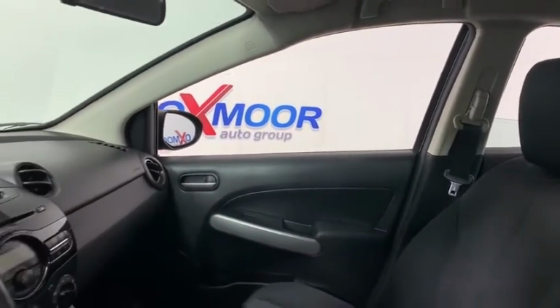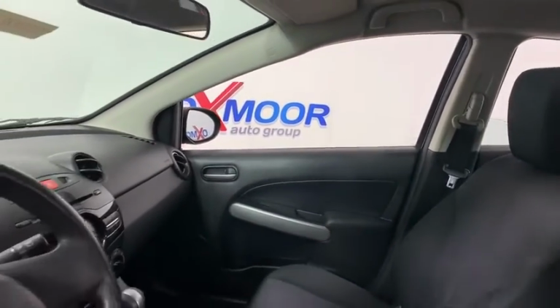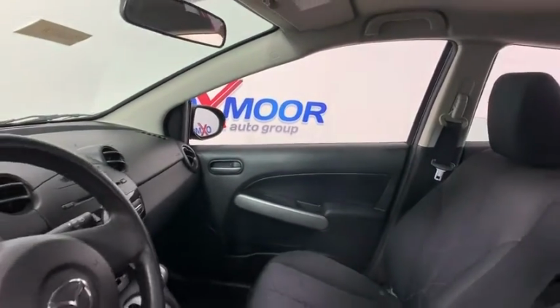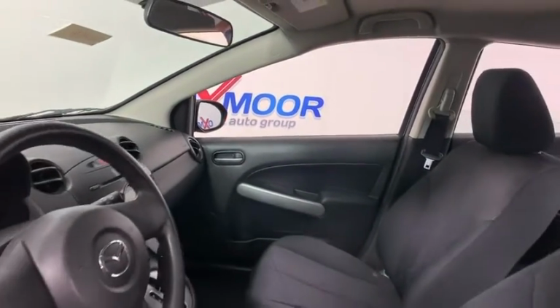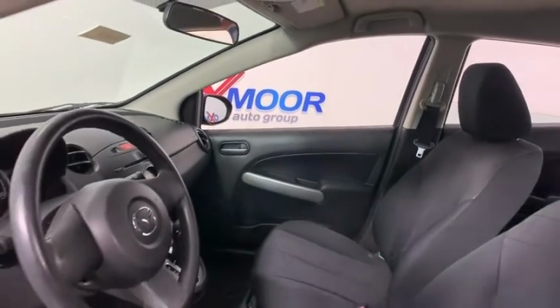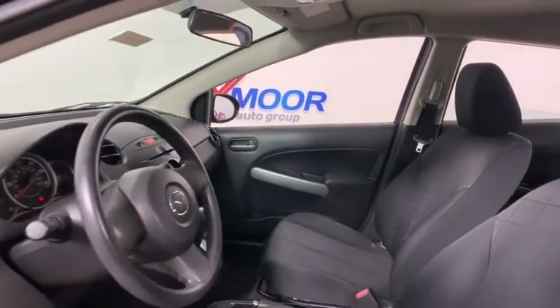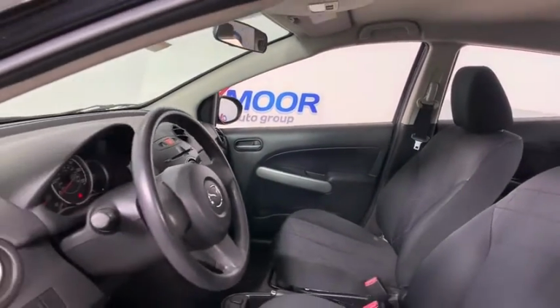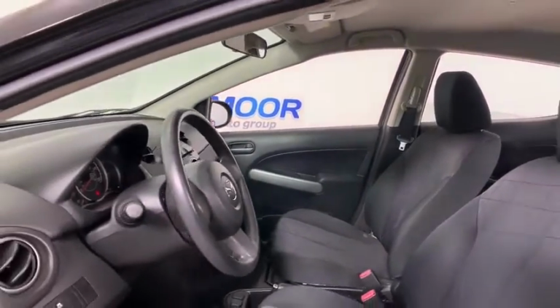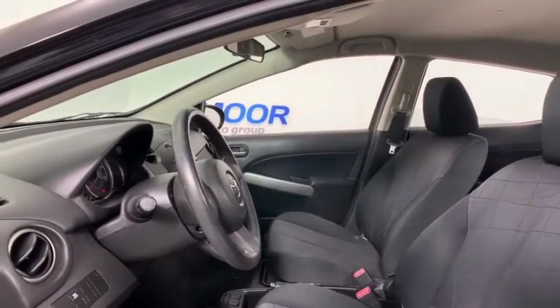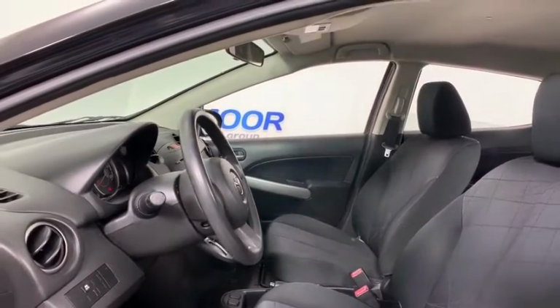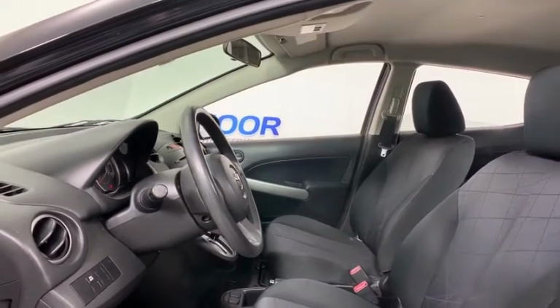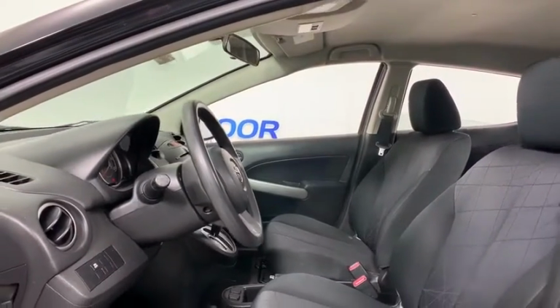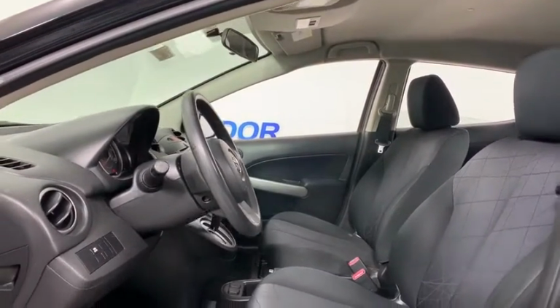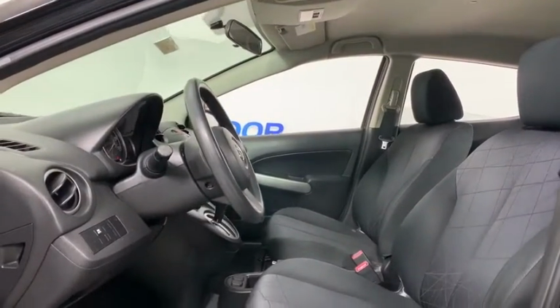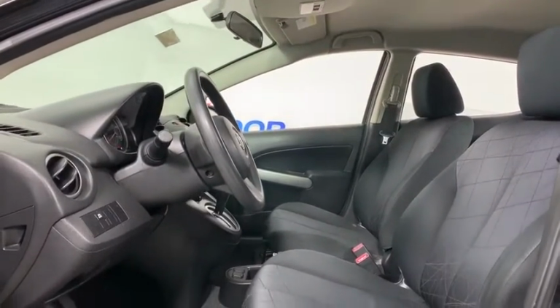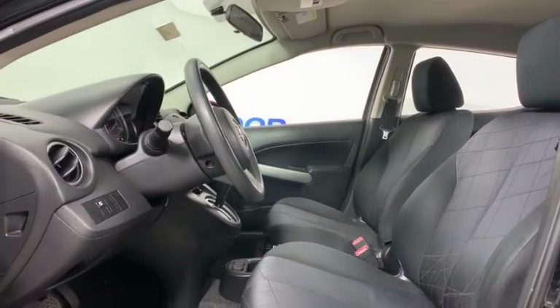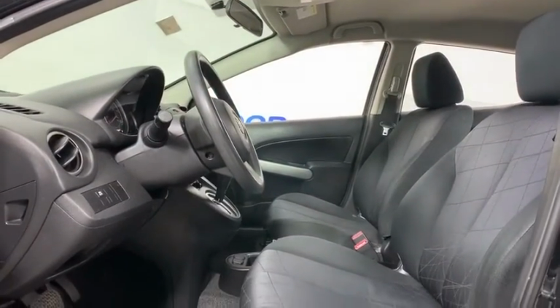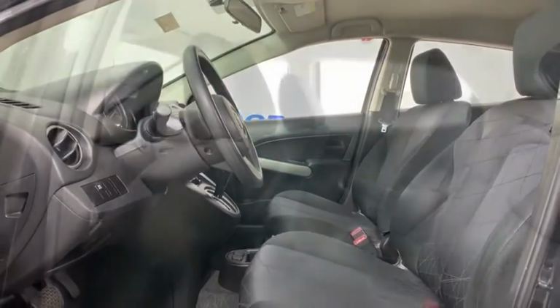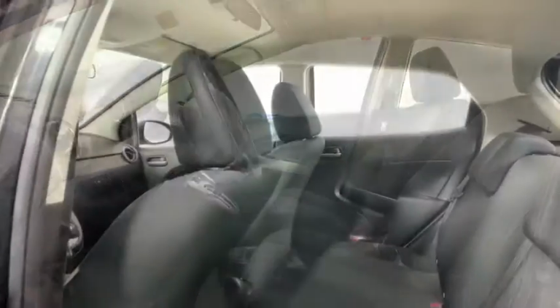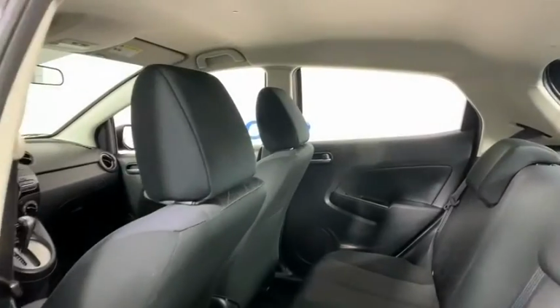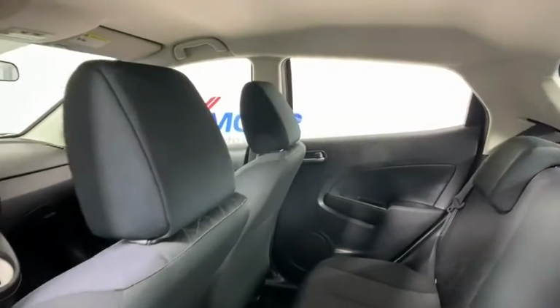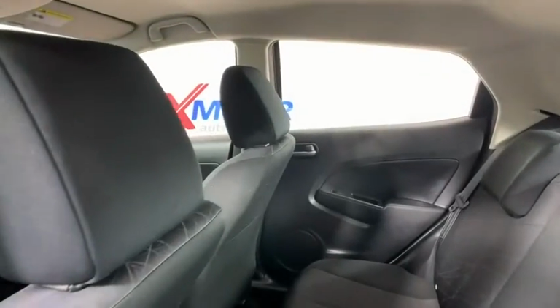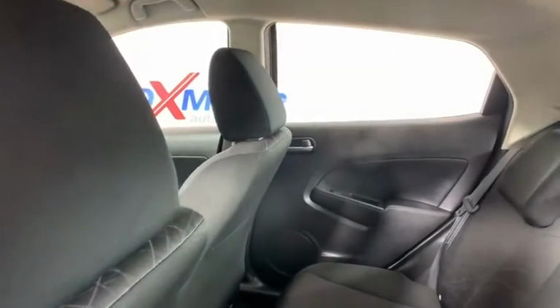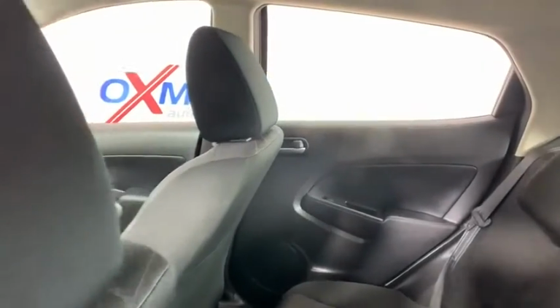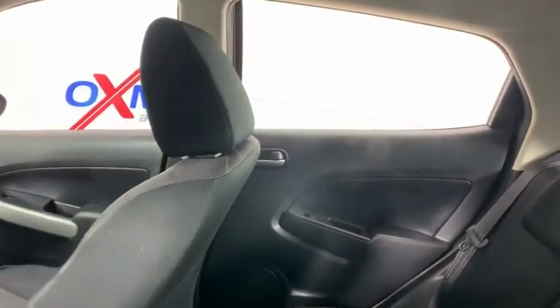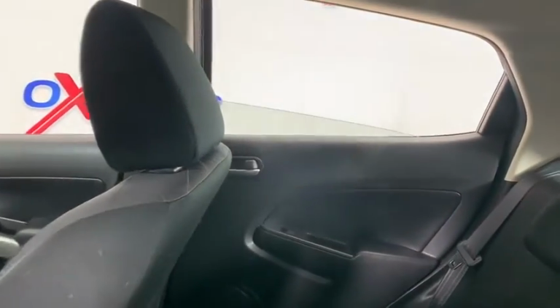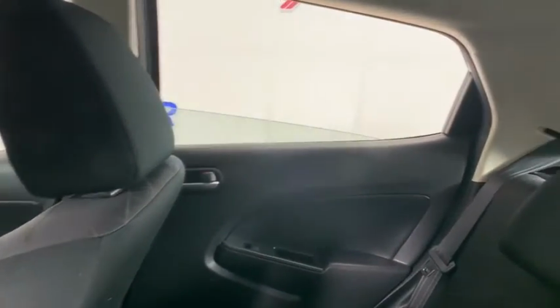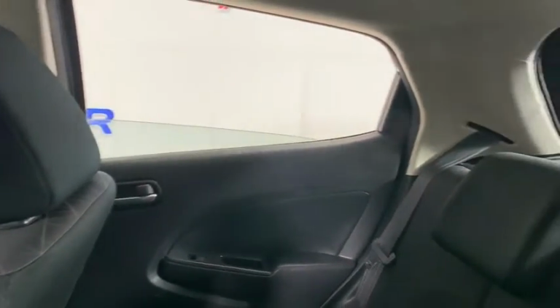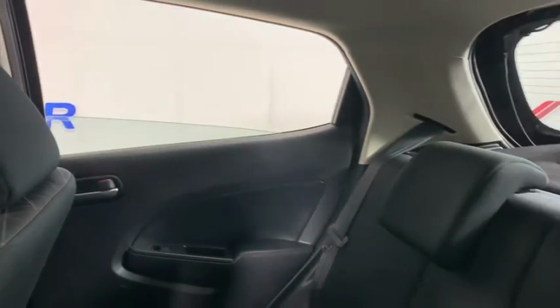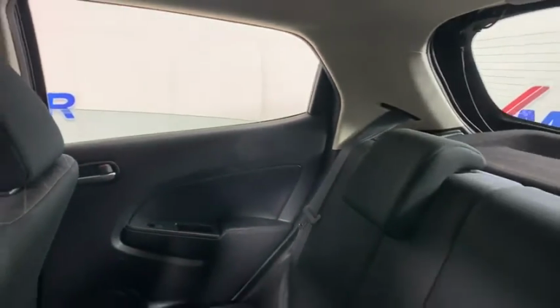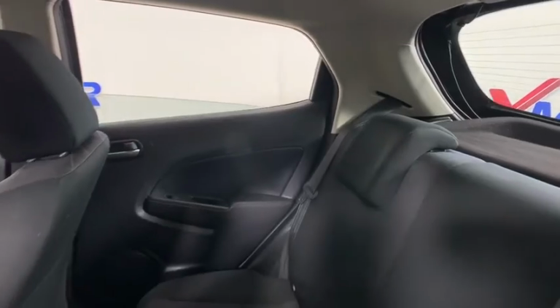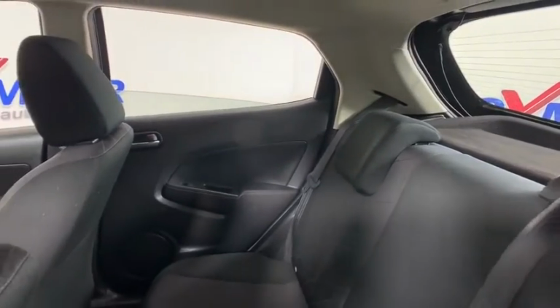This vehicle has less than 85,000 miles. Here are some of this vehicle's great options: traction control, dual airbags, power steering, rear window defroster, CD player, power windows, electronic stability control, and brake assist.